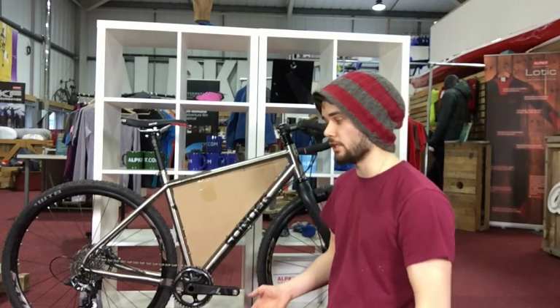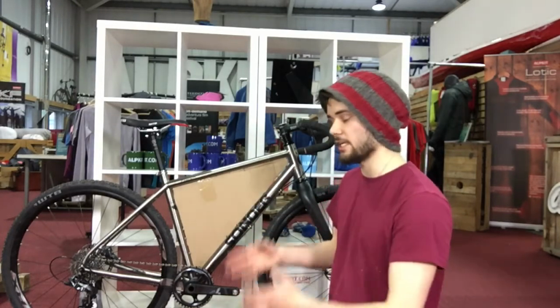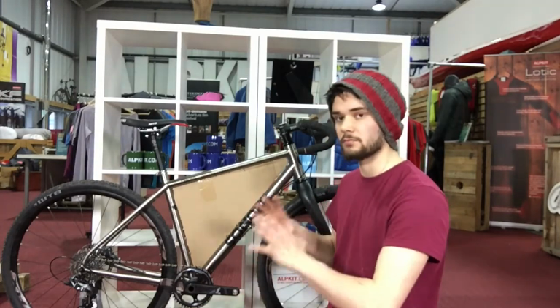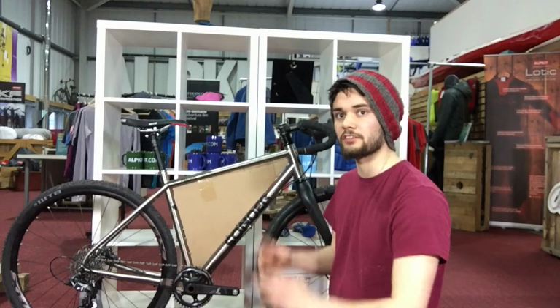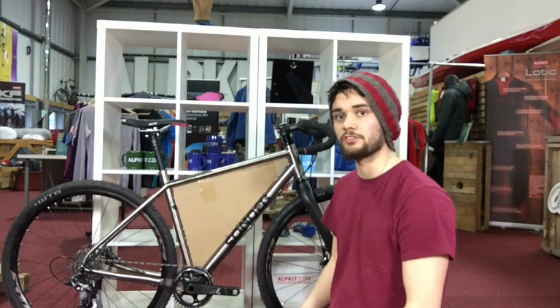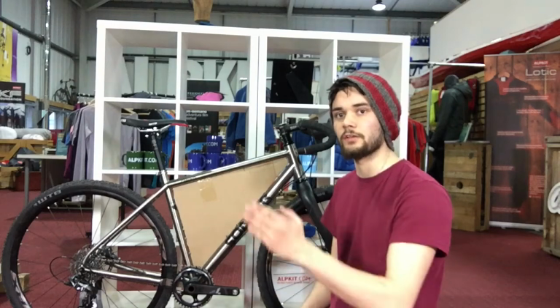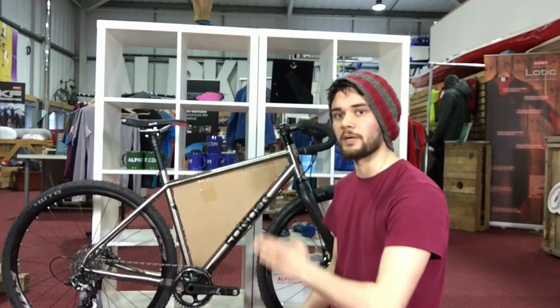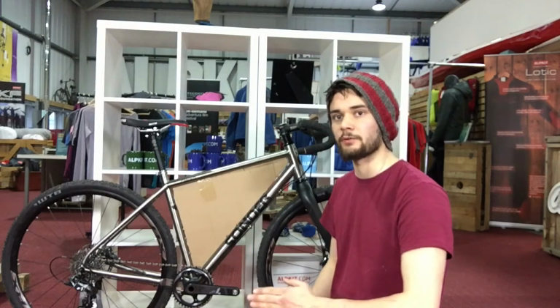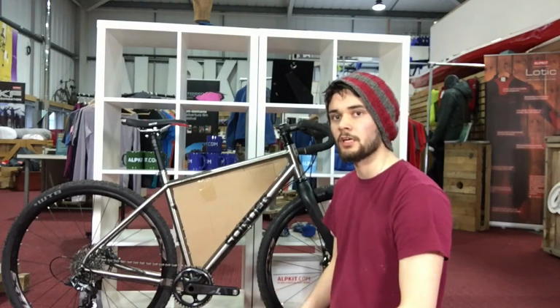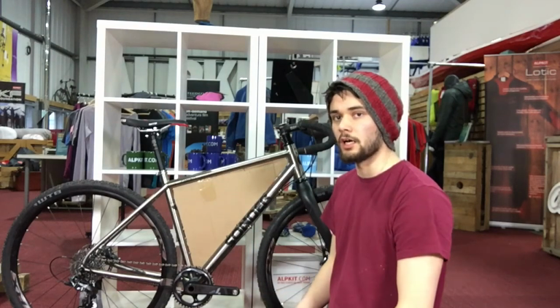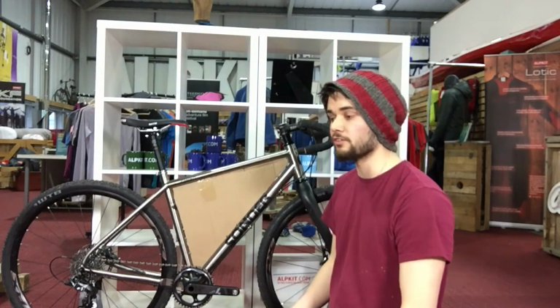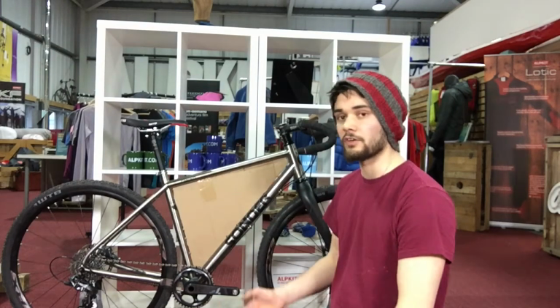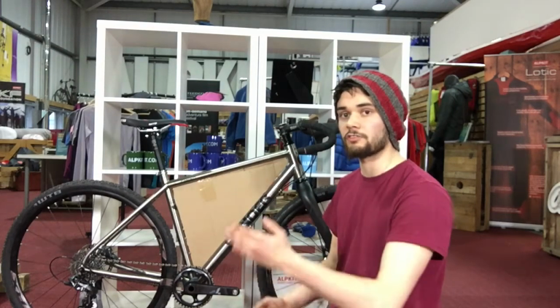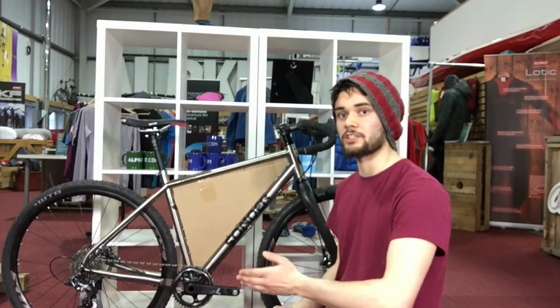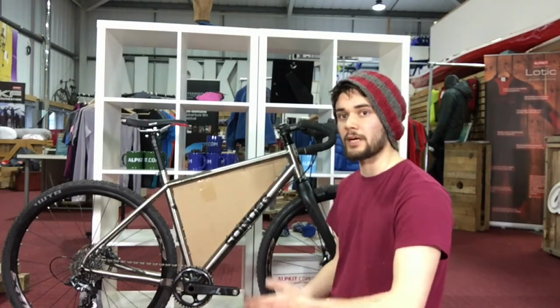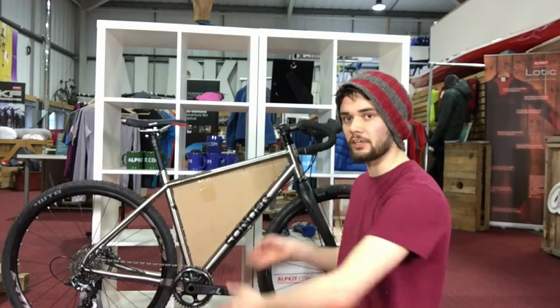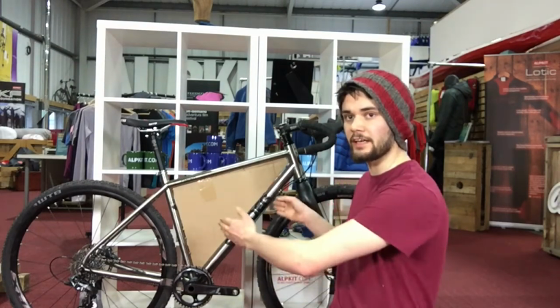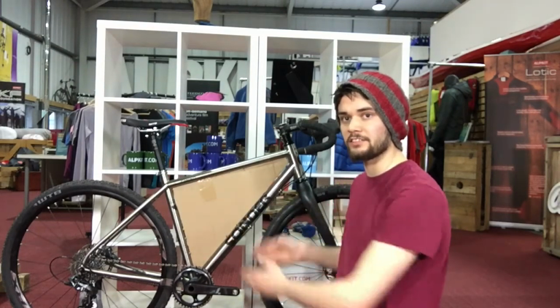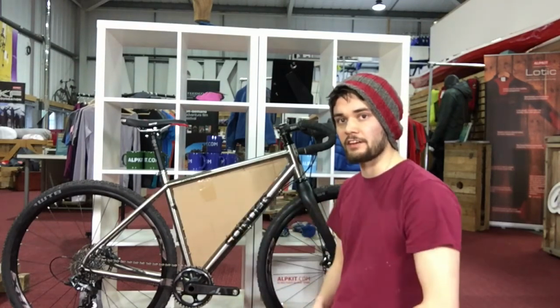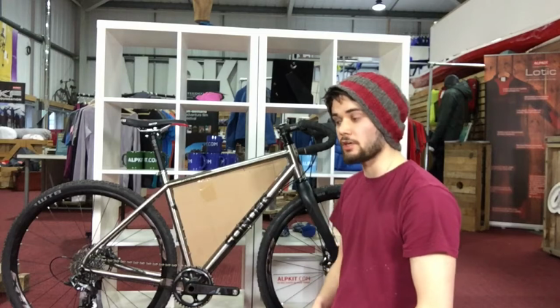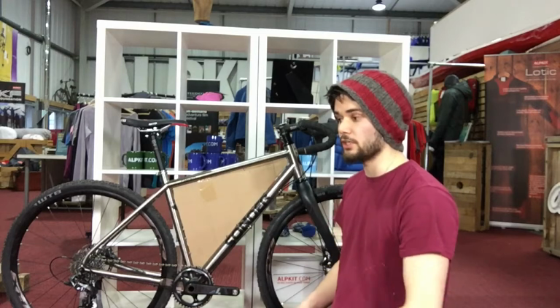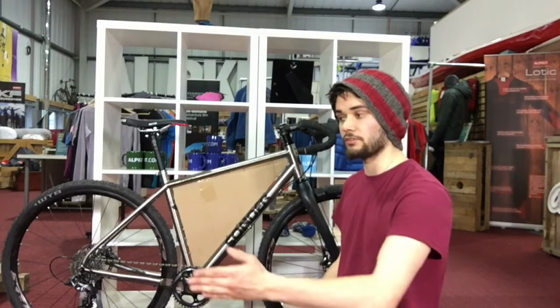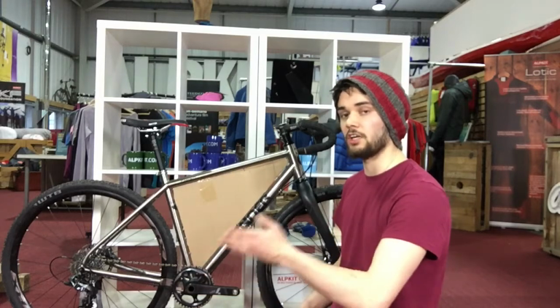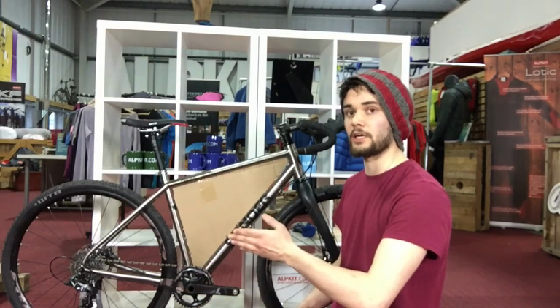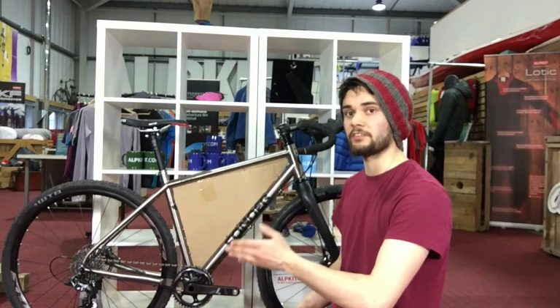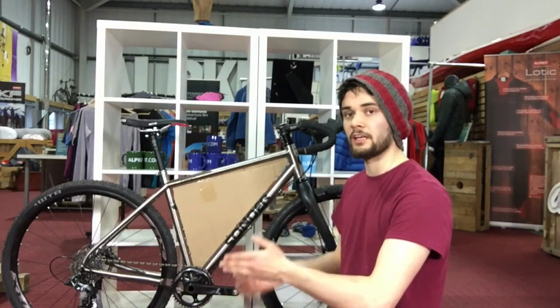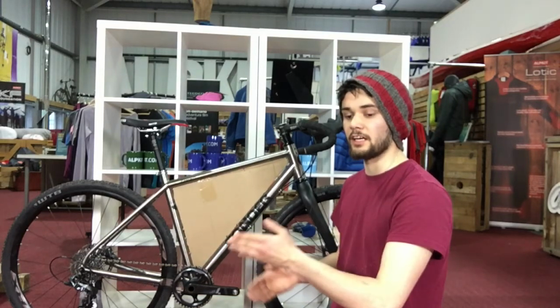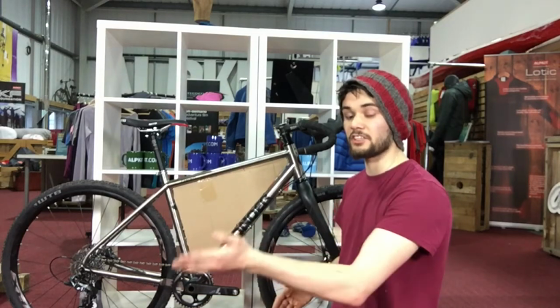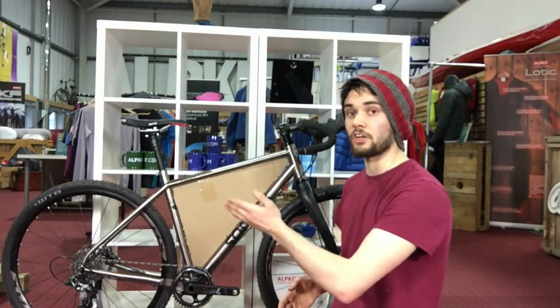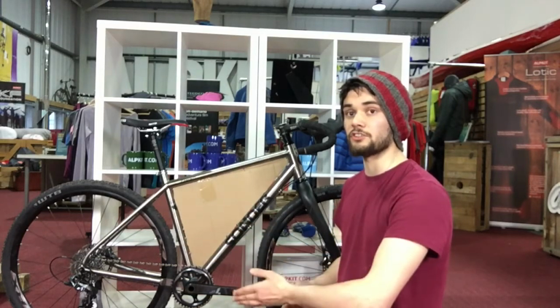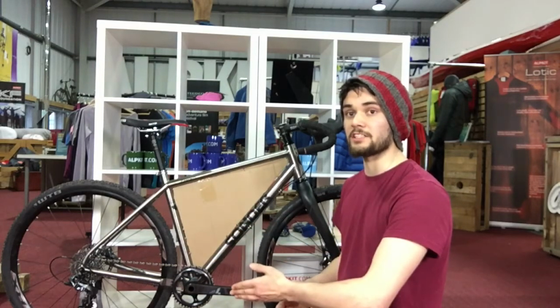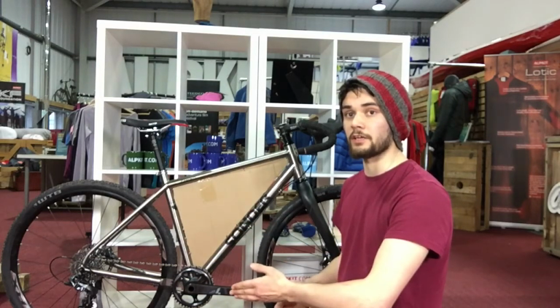You want it to be a nice close fit all the way around. If you've only gone for a partial frame bag, you're not going to get it to sit in there on its own, but just hold it up where you want it and check you've not got loads of space around it.